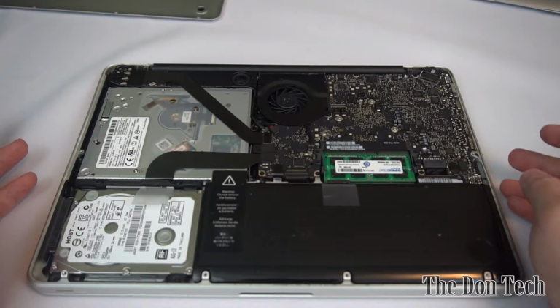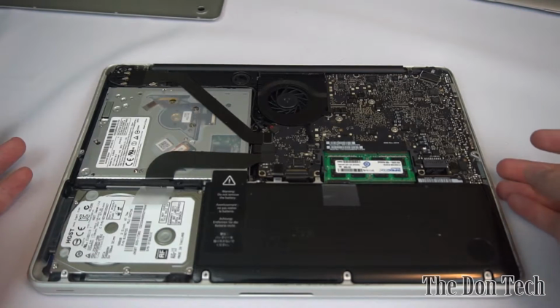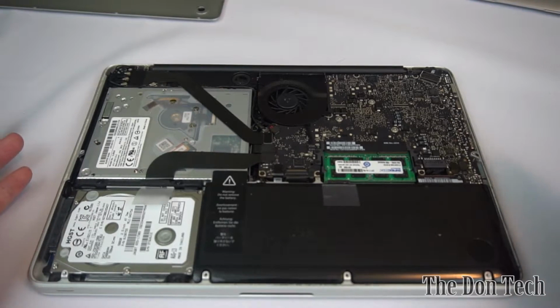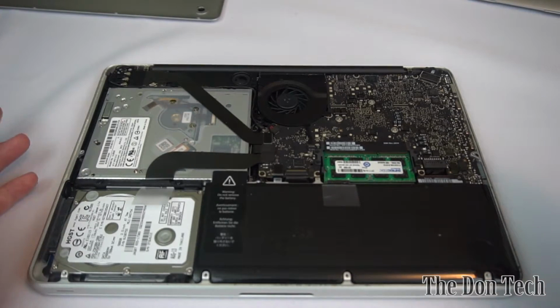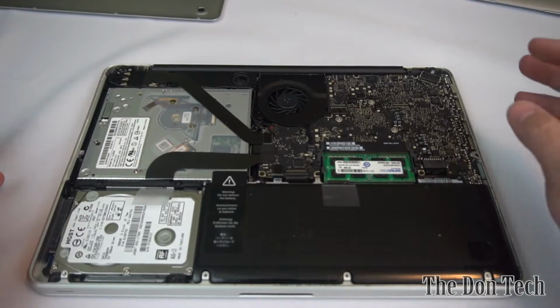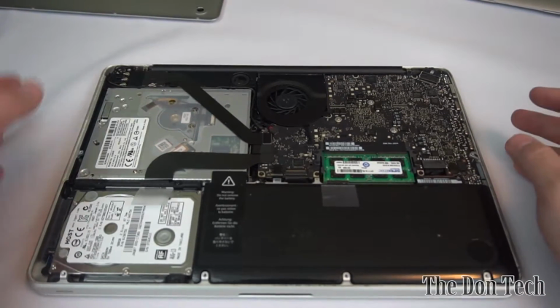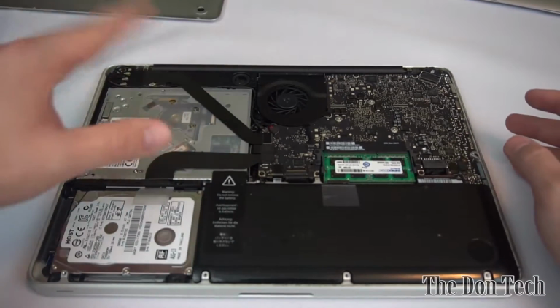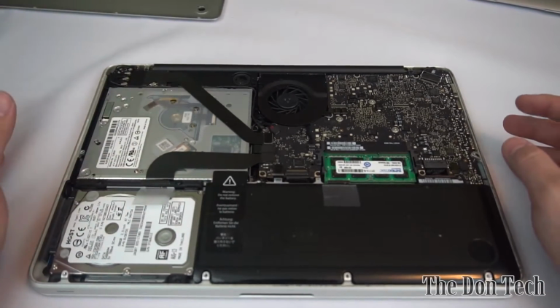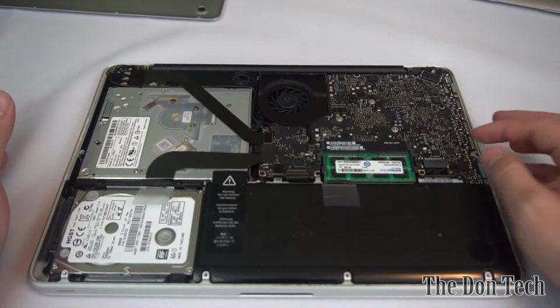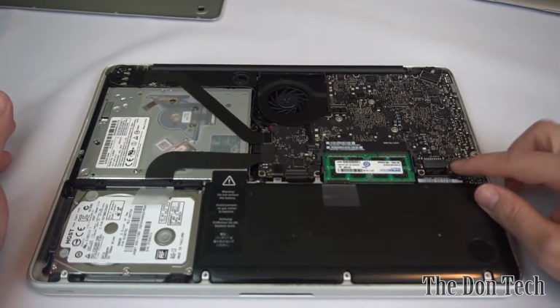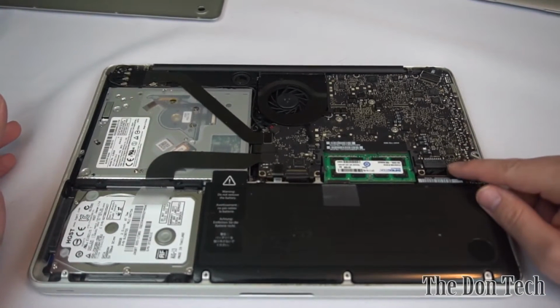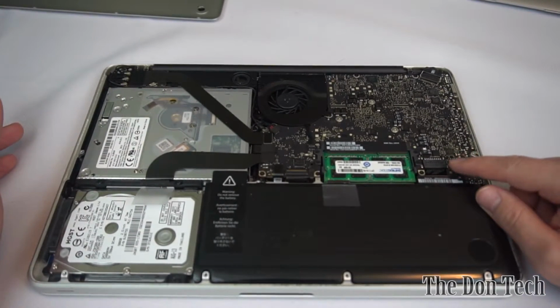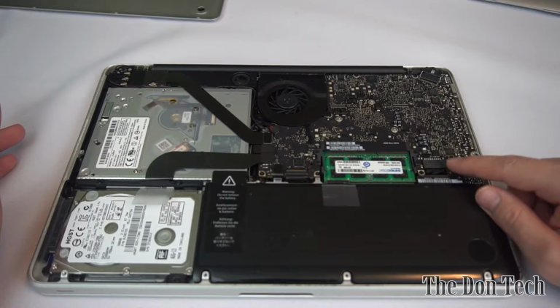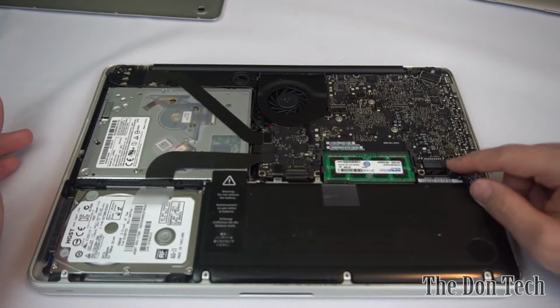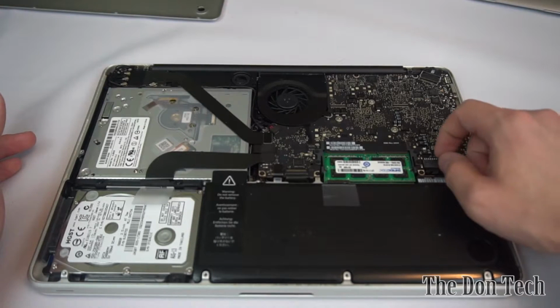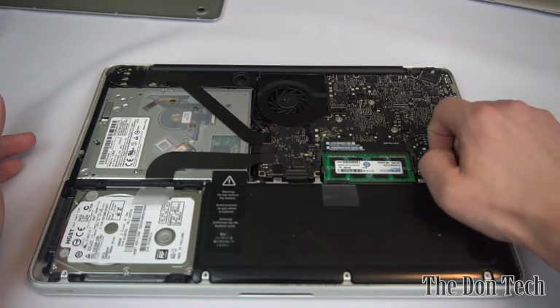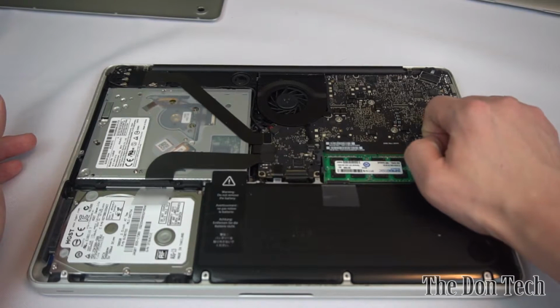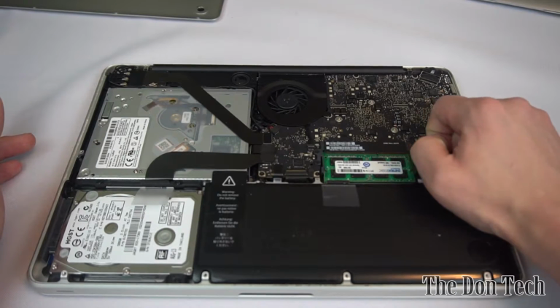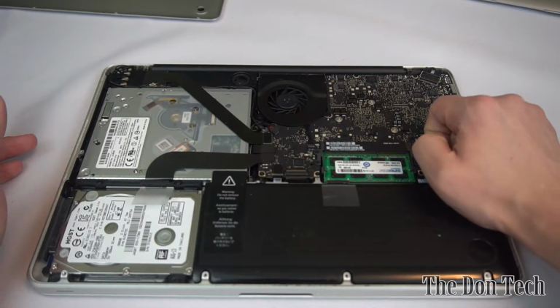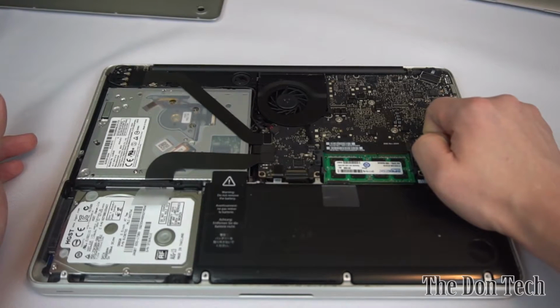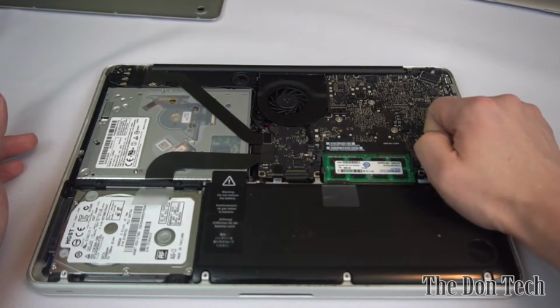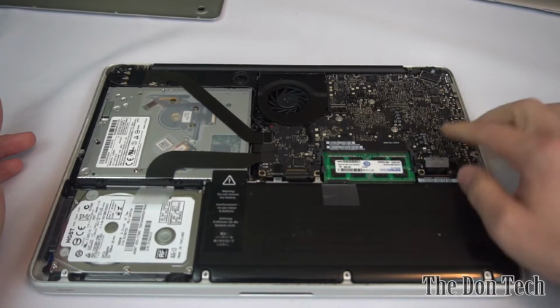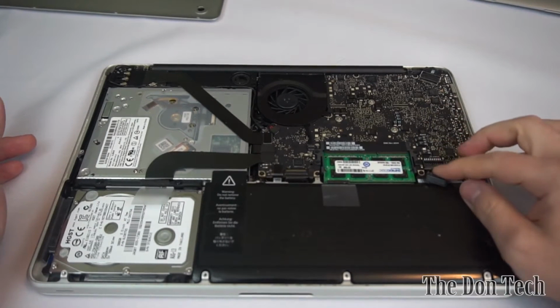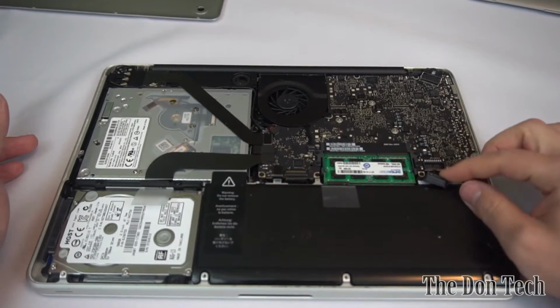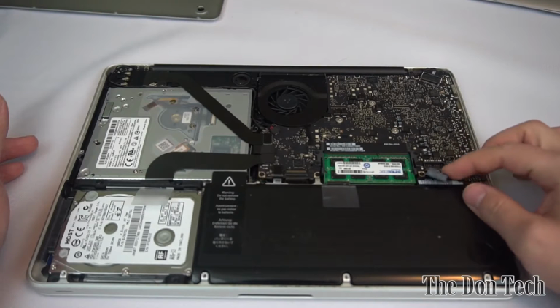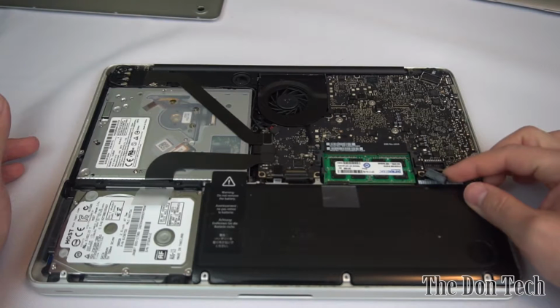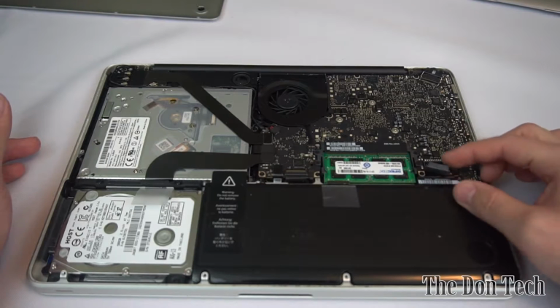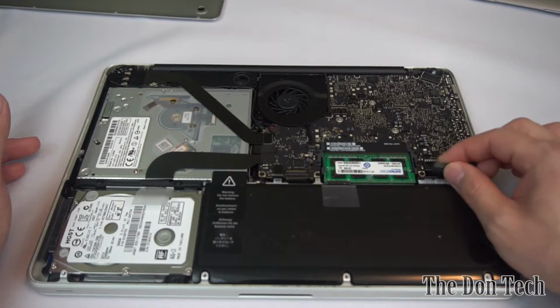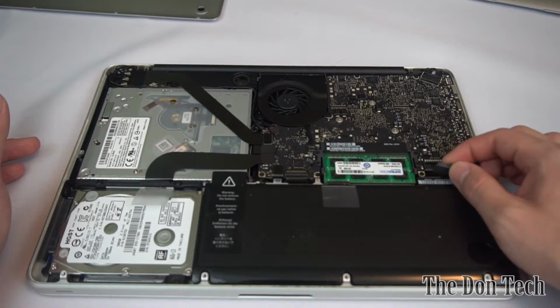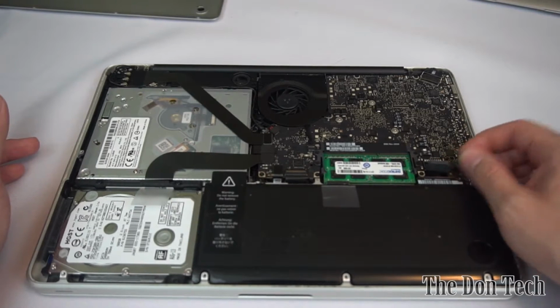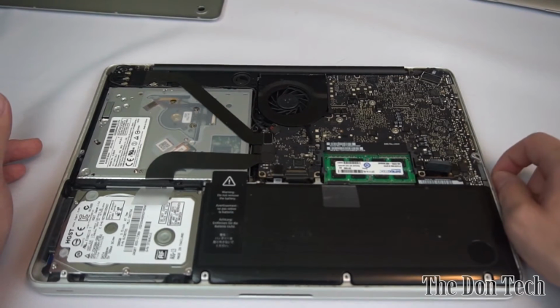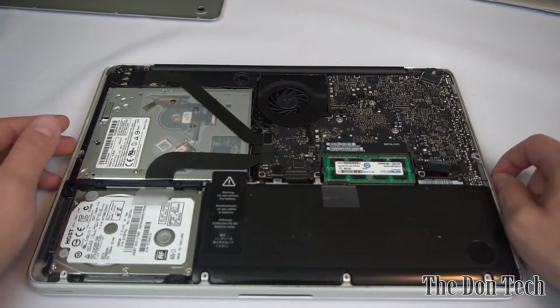Before you tamper with anything else inside the machine, you want to disconnect the battery. There's a little battery connector that's just clipped in — you push it out with your nail and it will come detached from the logic board, and you've got the battery free.